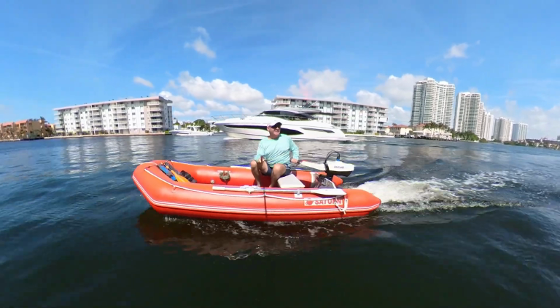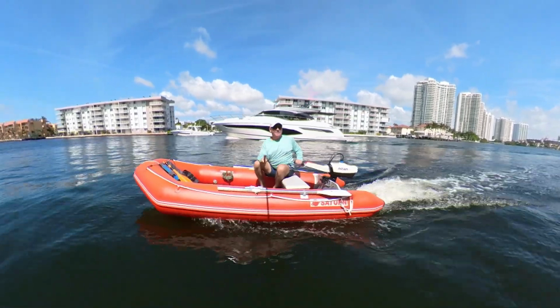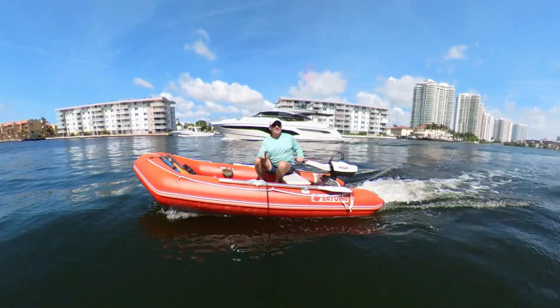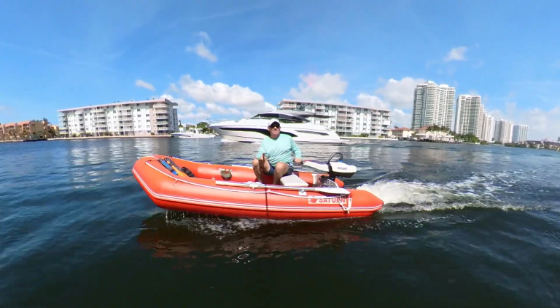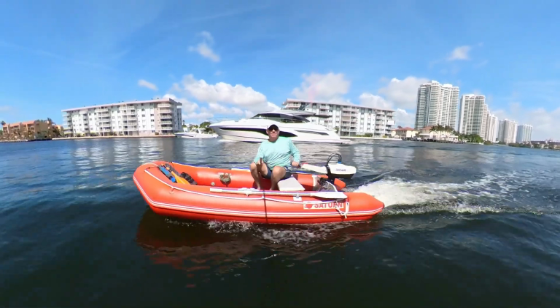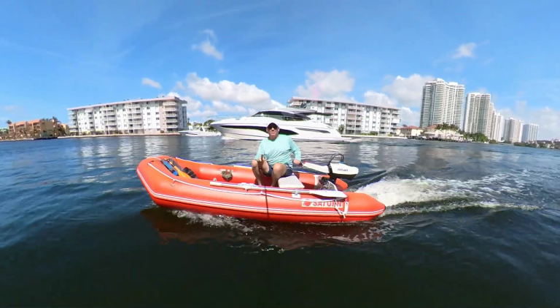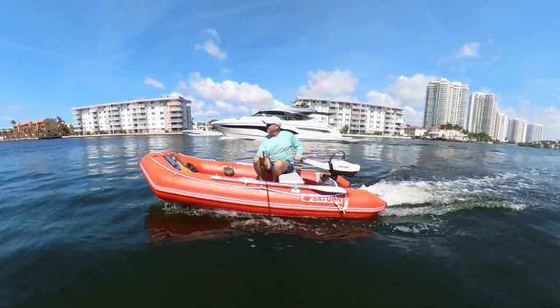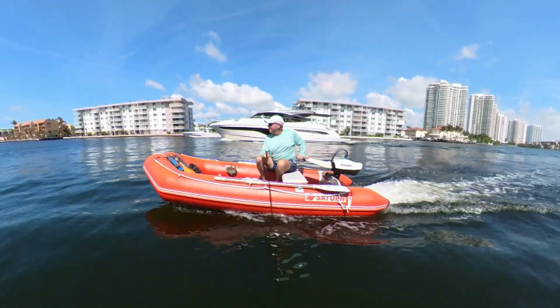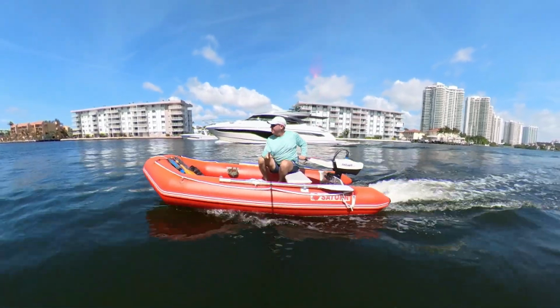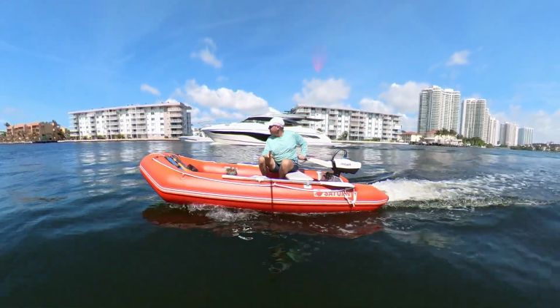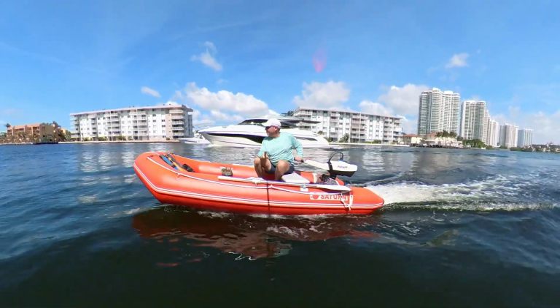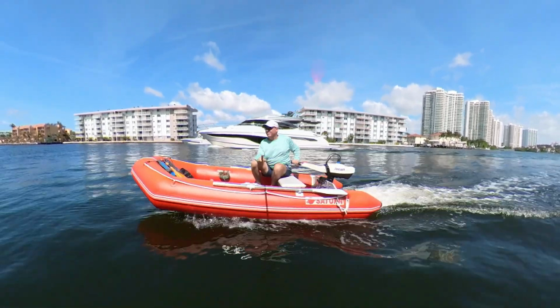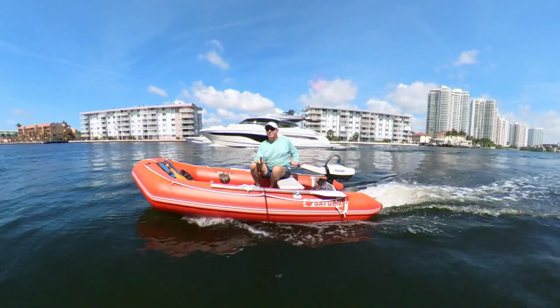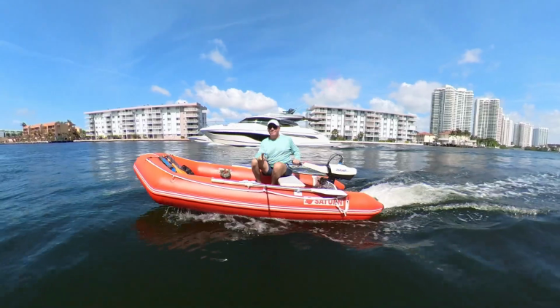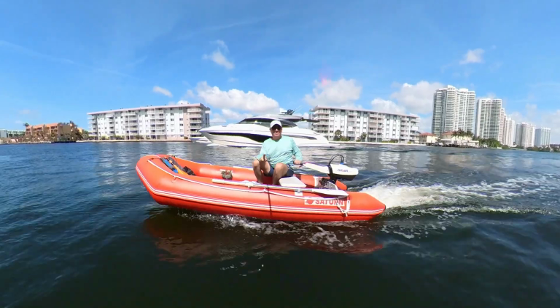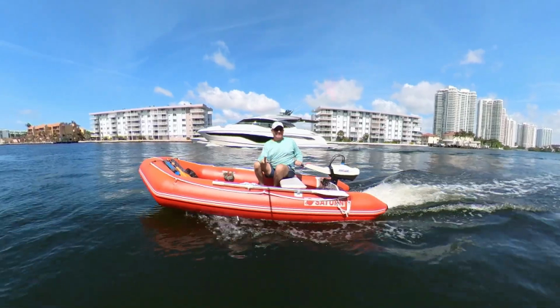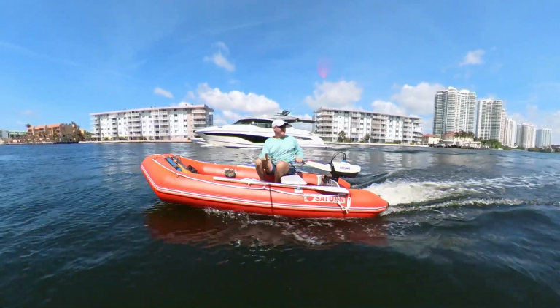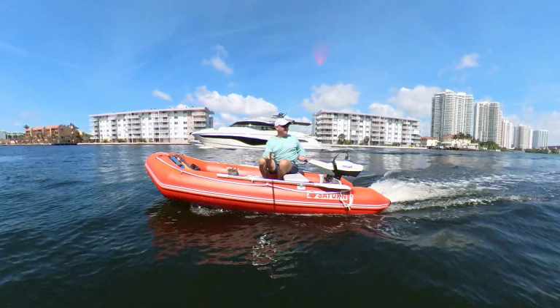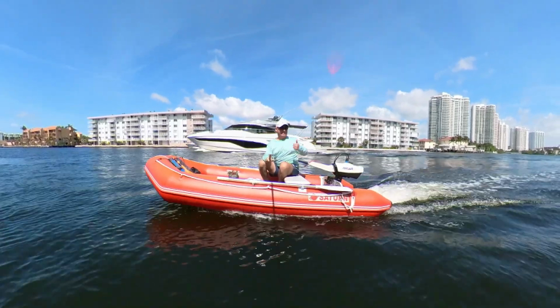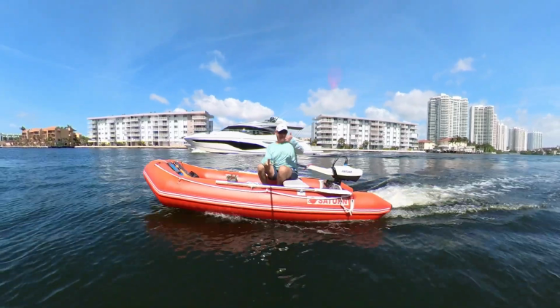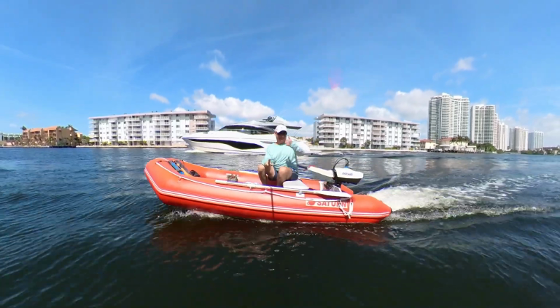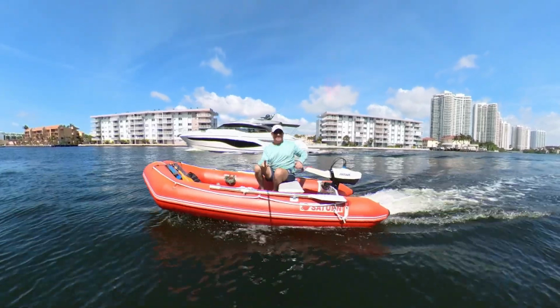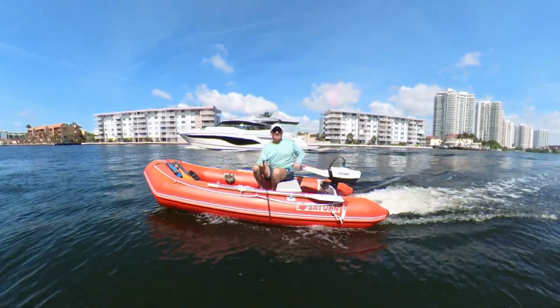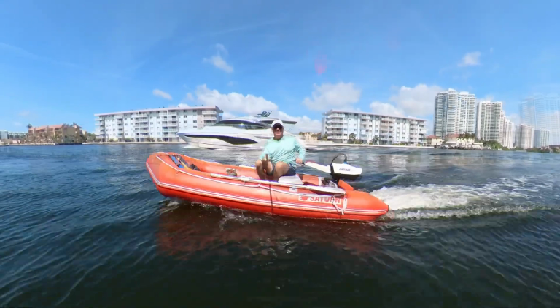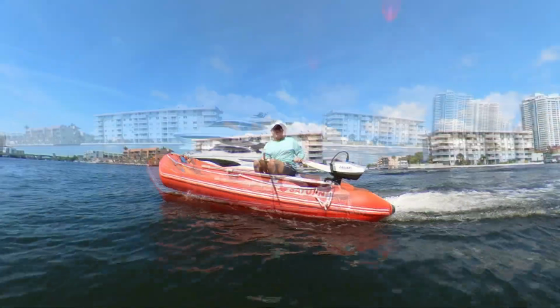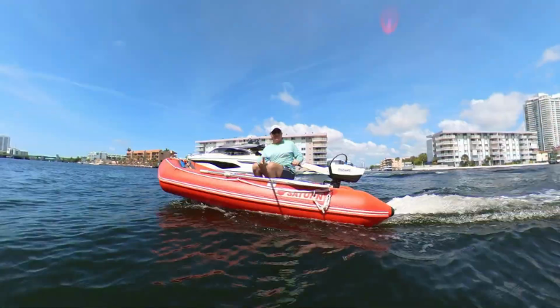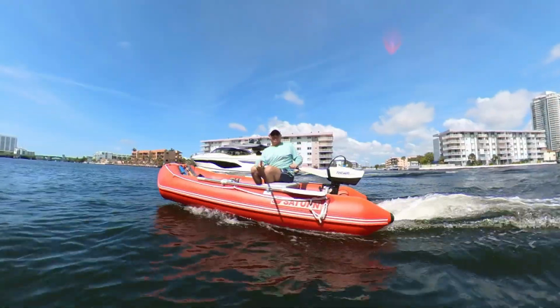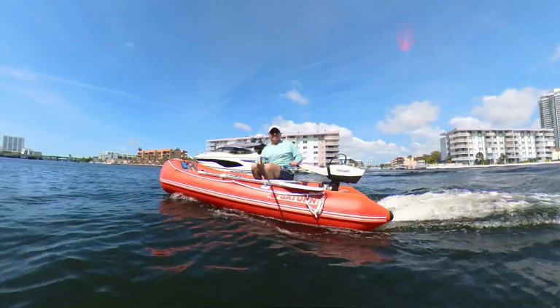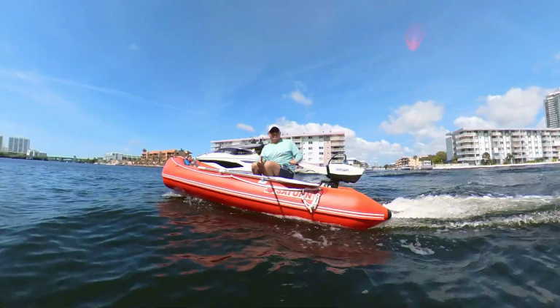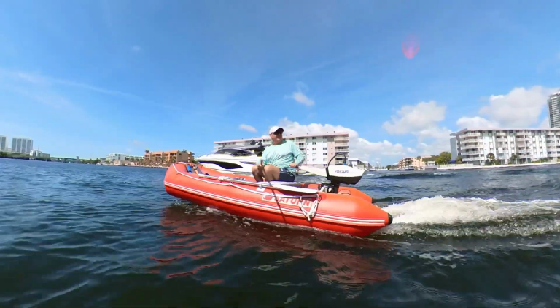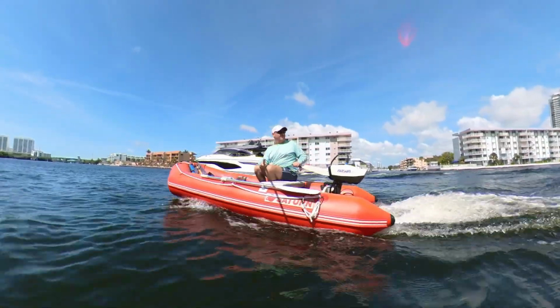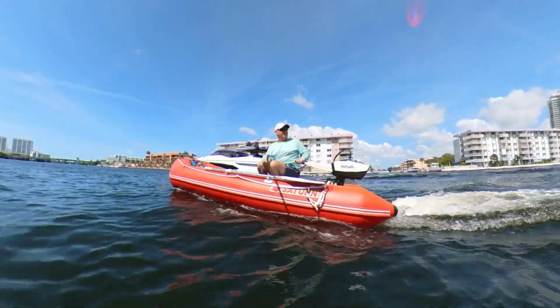Built to last — featuring a high-density rechargeable battery, the Parsun electric outboard is both lightweight and durable, ready to tackle even the harshest conditions.